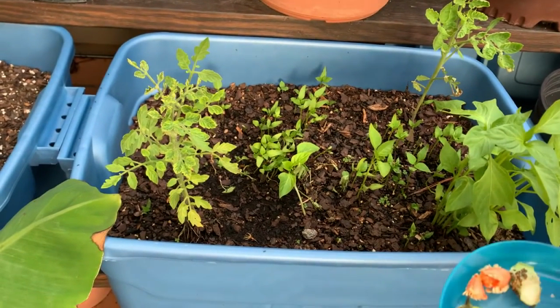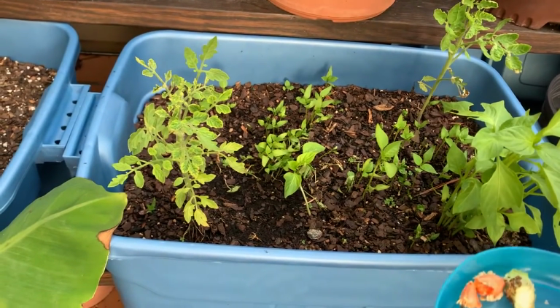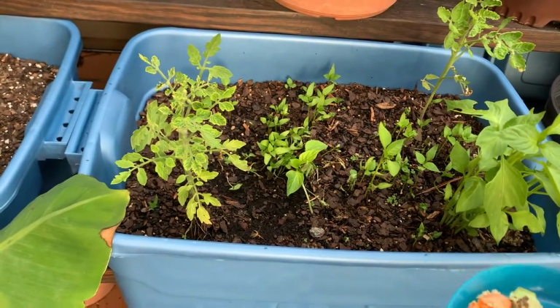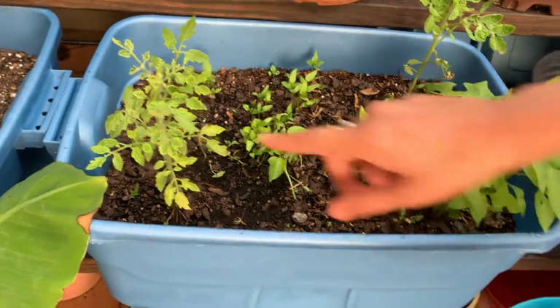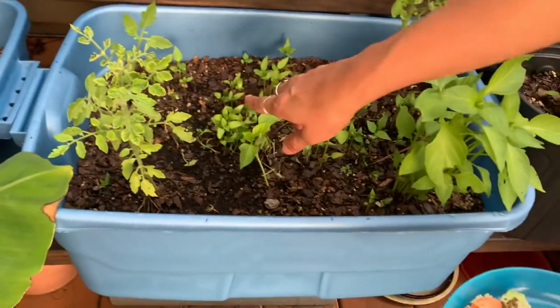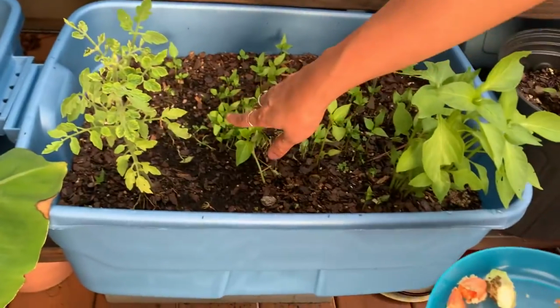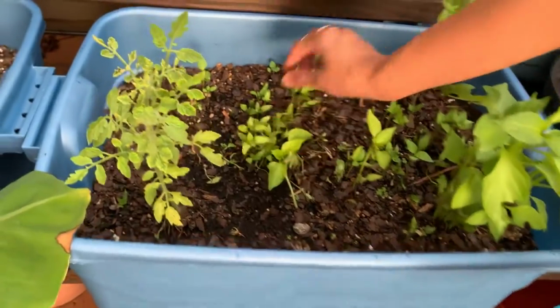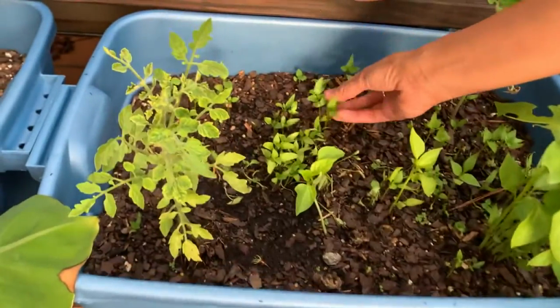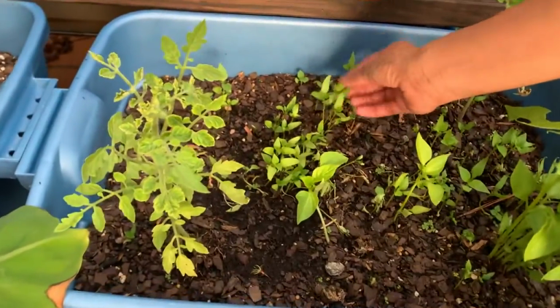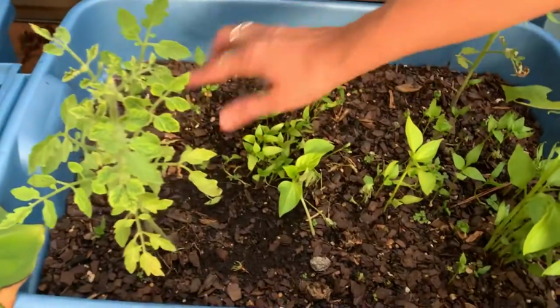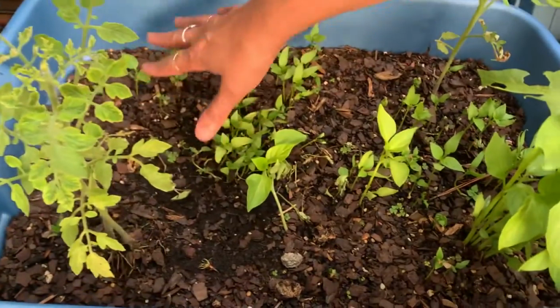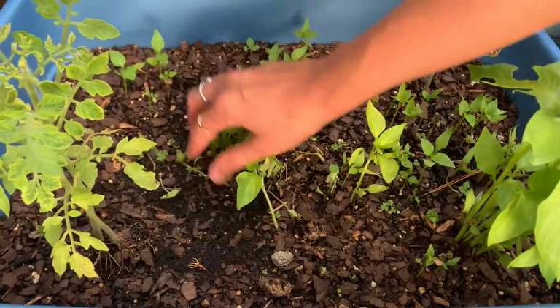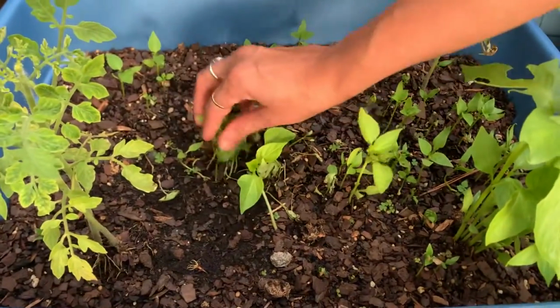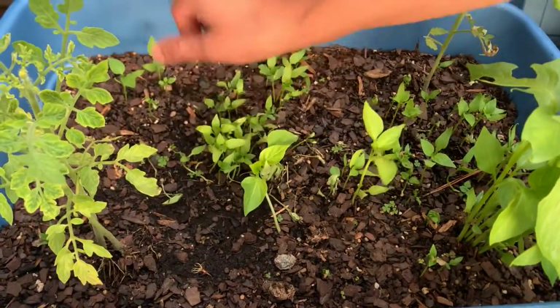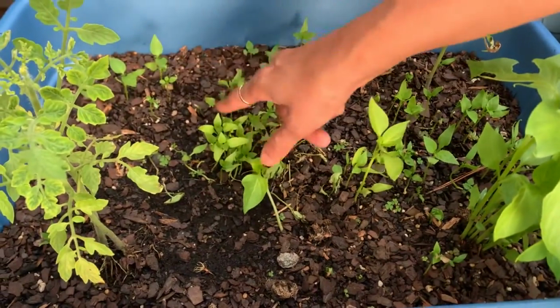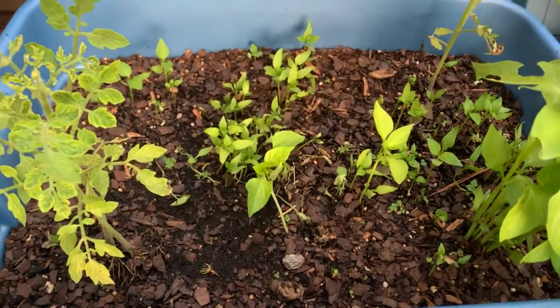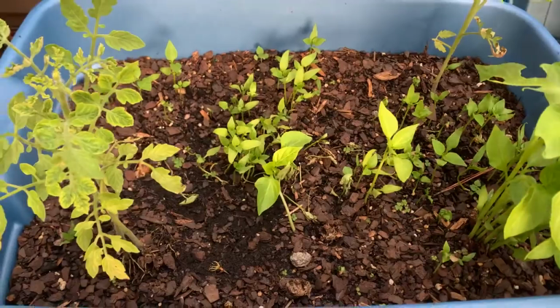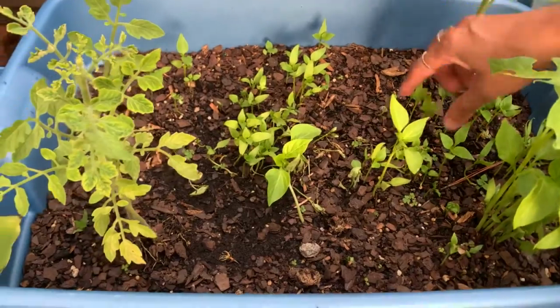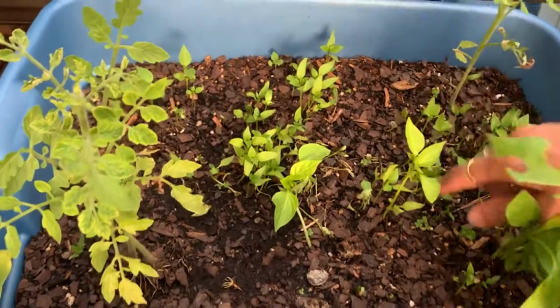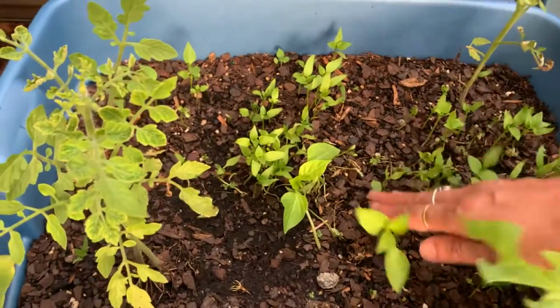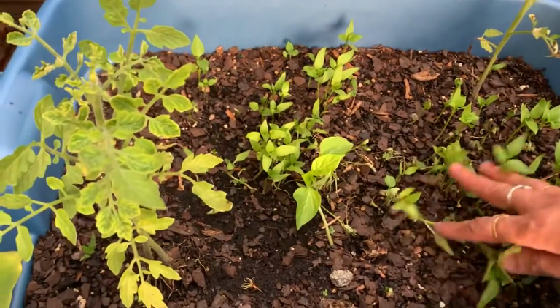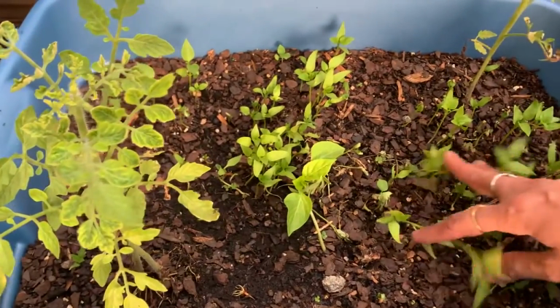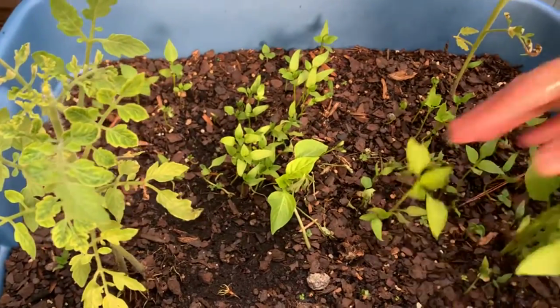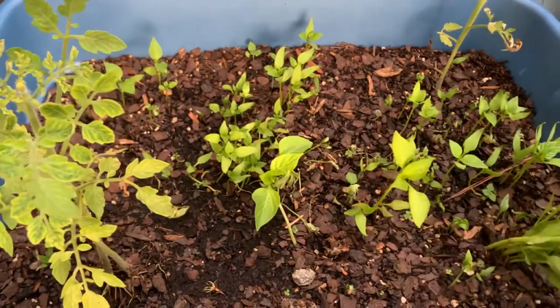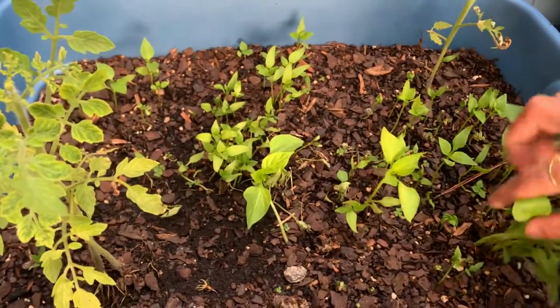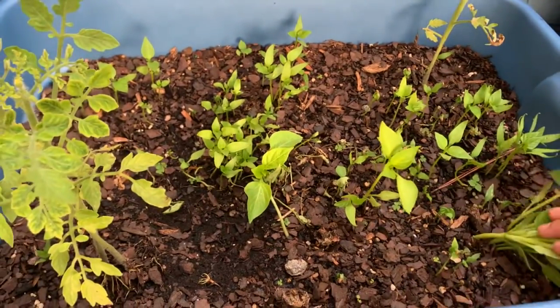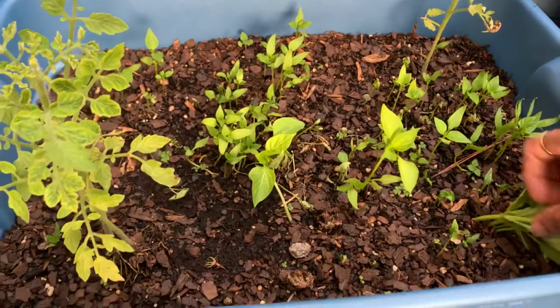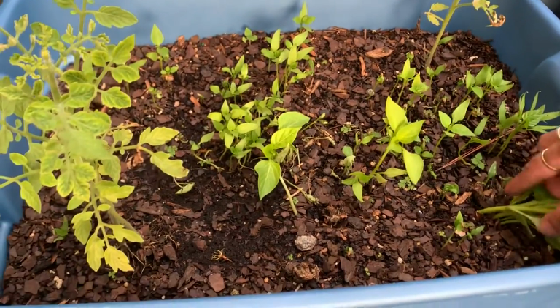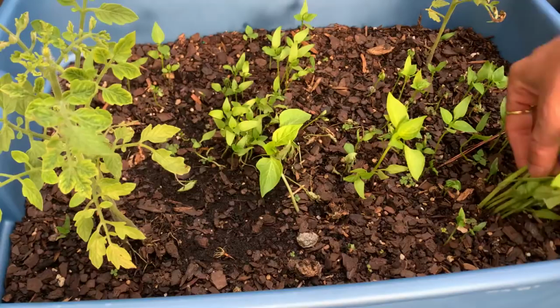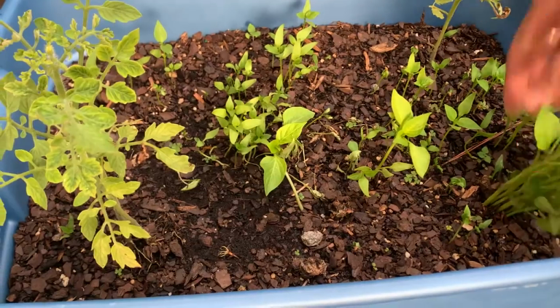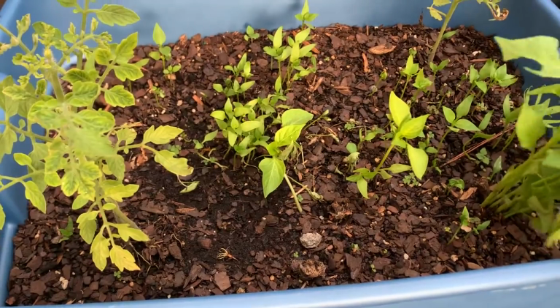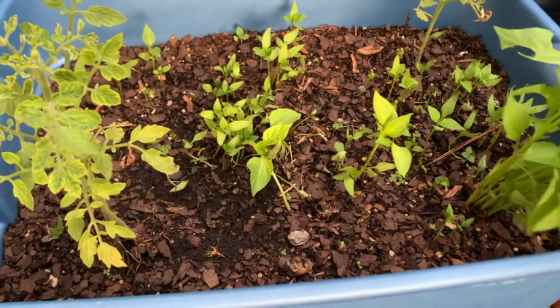Do you see here all my small small plants? This is the red bell pepper. This one, do you see here, it's a yellow one. Do you see here this one? This is green one.